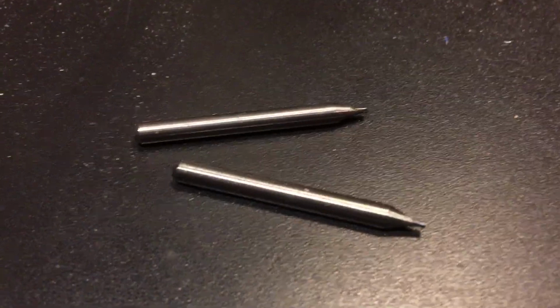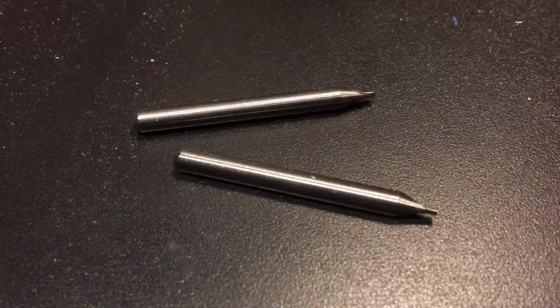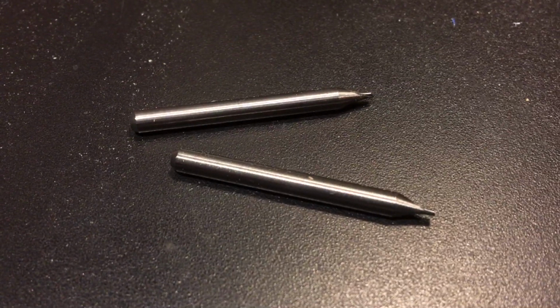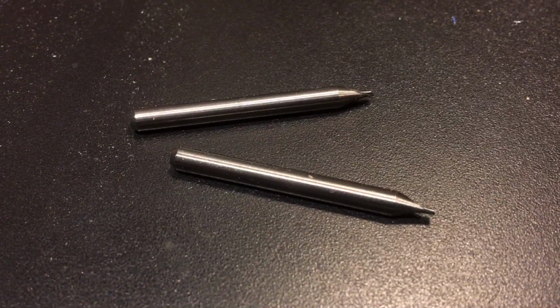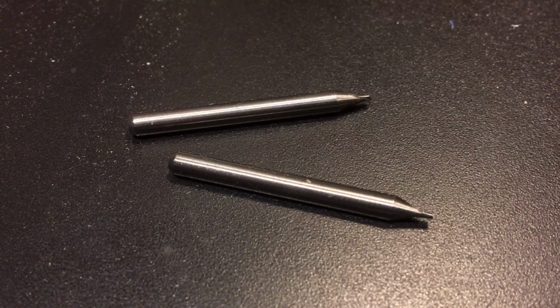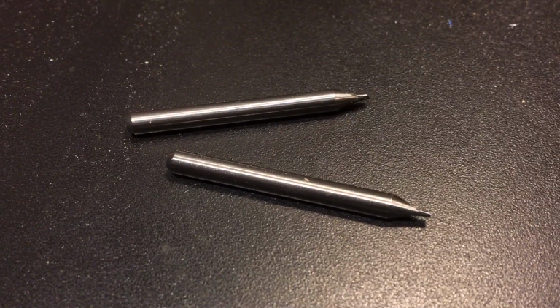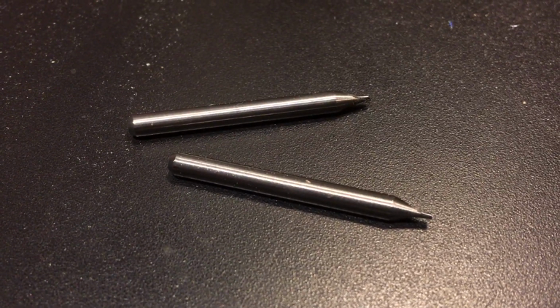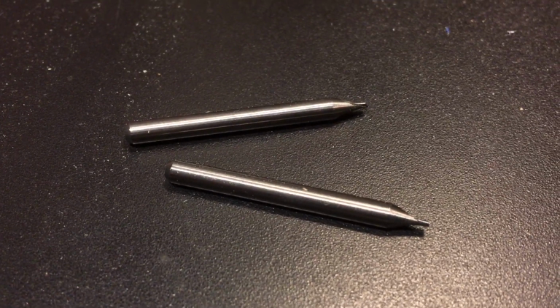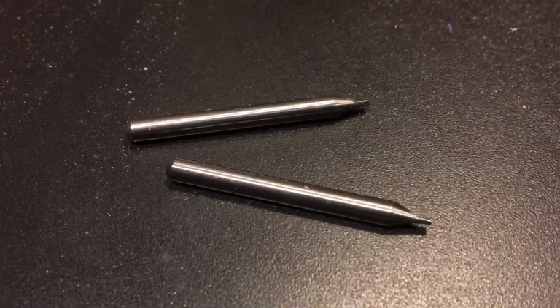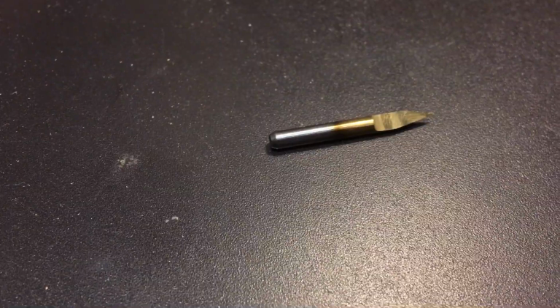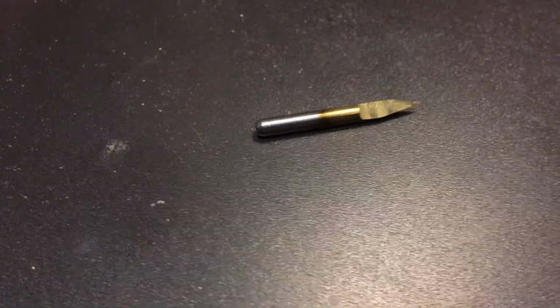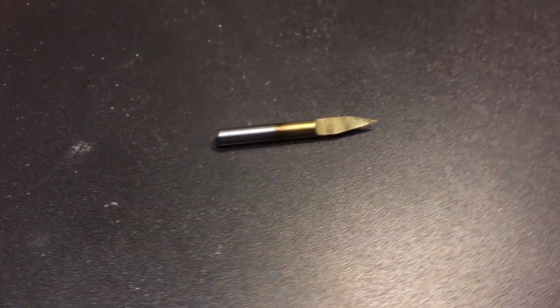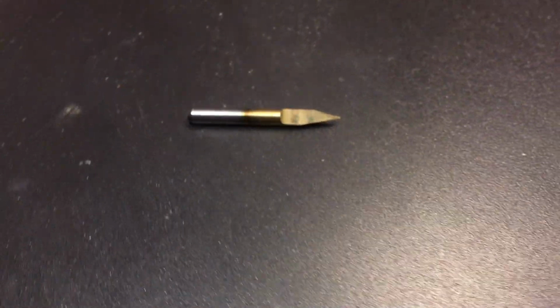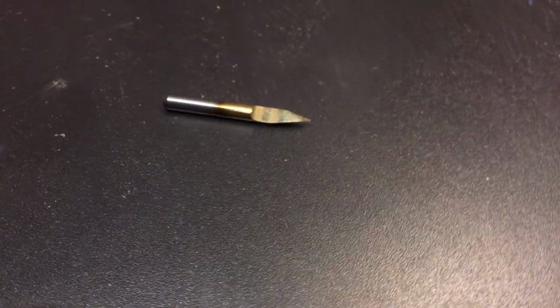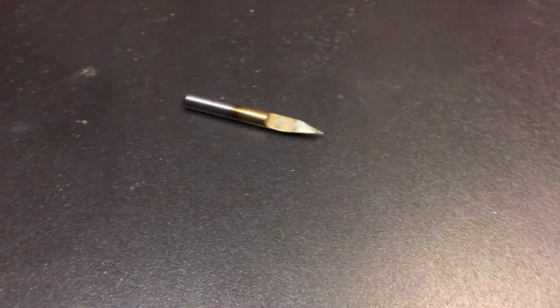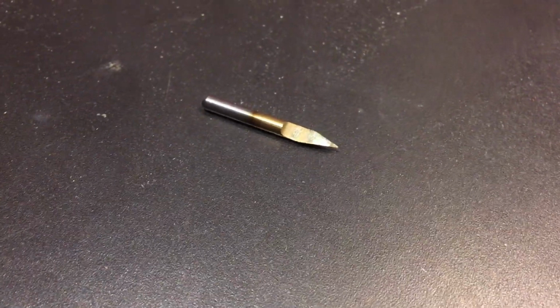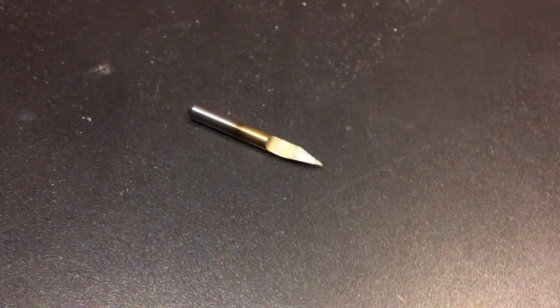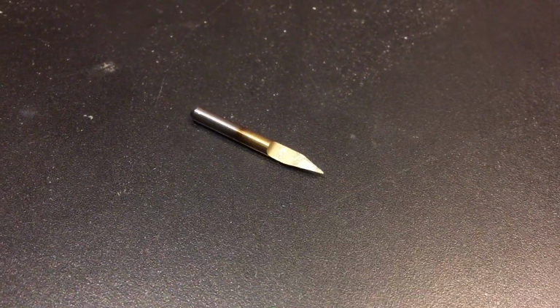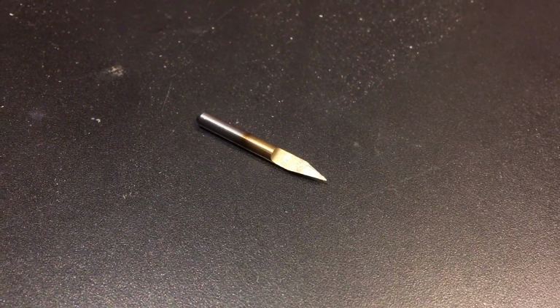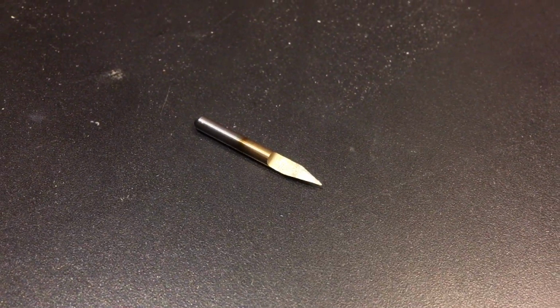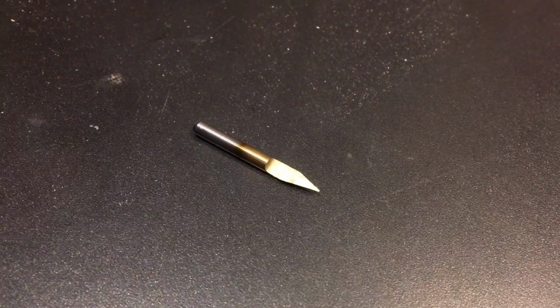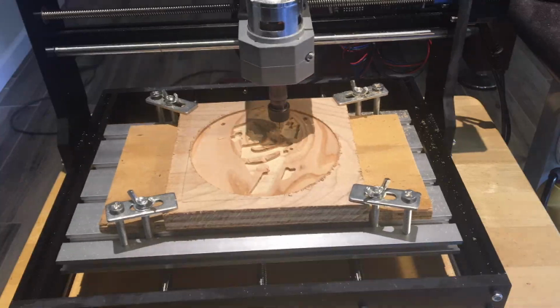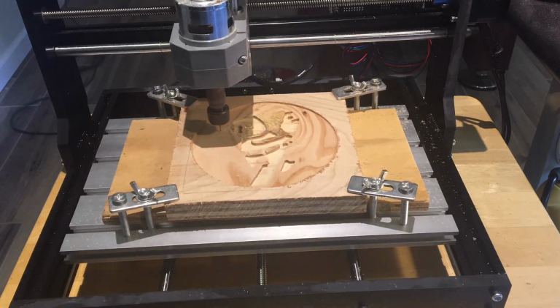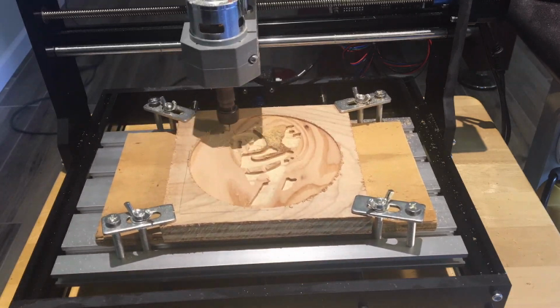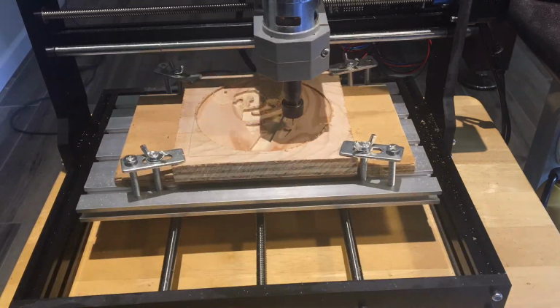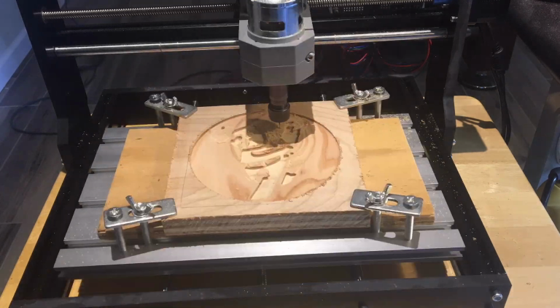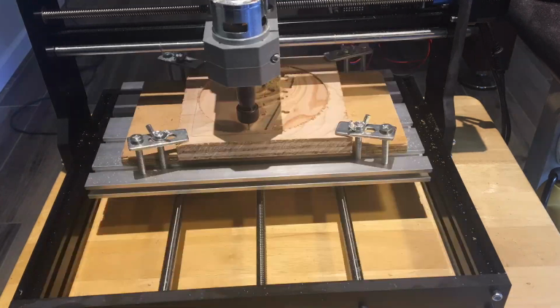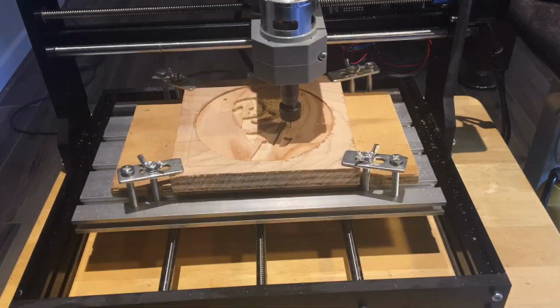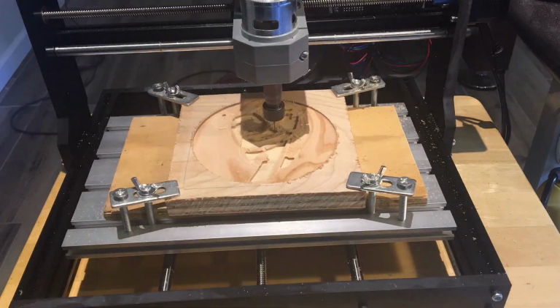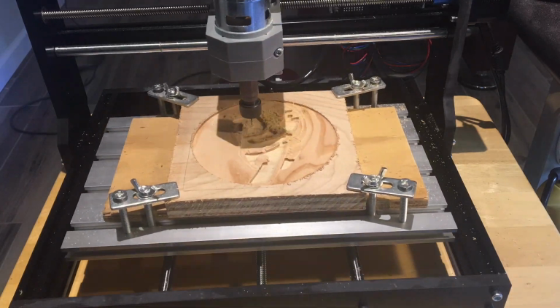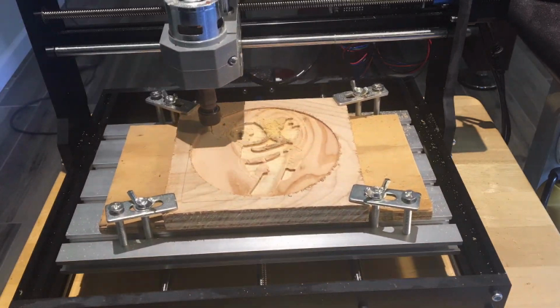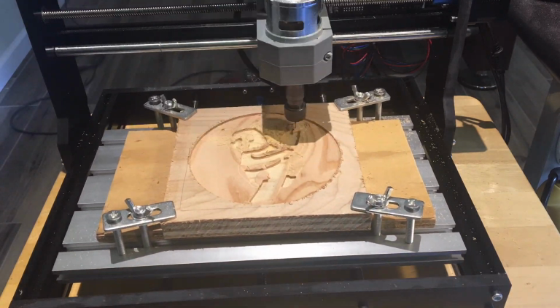After breaking both of my 1/32nd bits, I realized that I should have been using V bits for the fine engraving instead. I think a large contributor to both of the bits breaking was that my feed rate — the speed at which the bit moves across the wood — was too high.